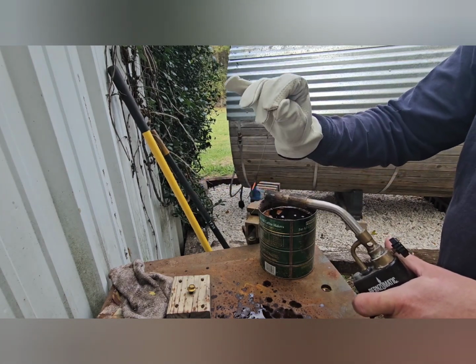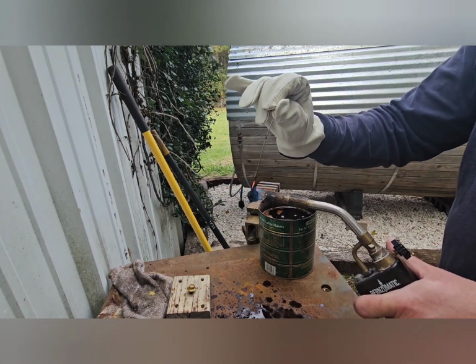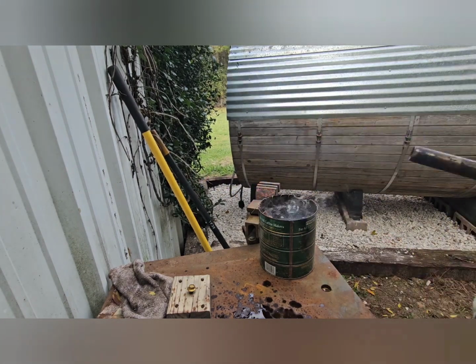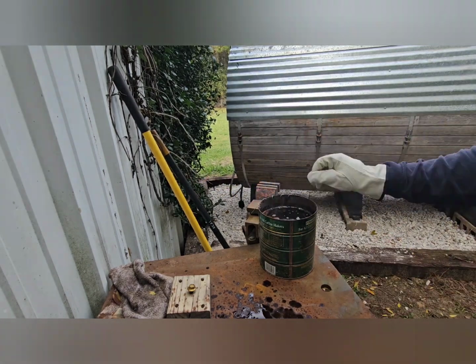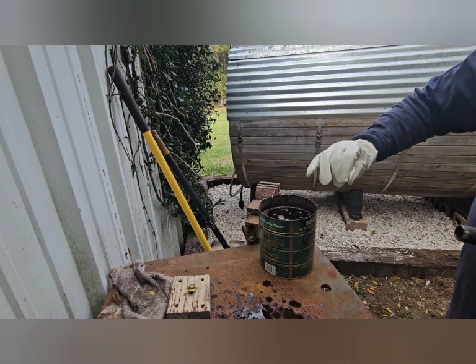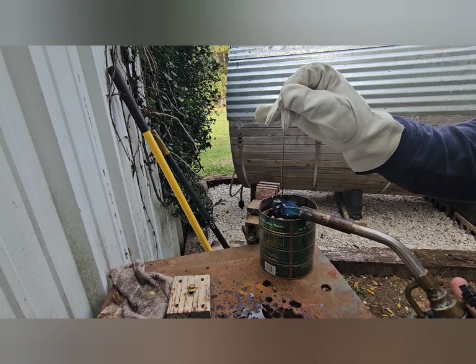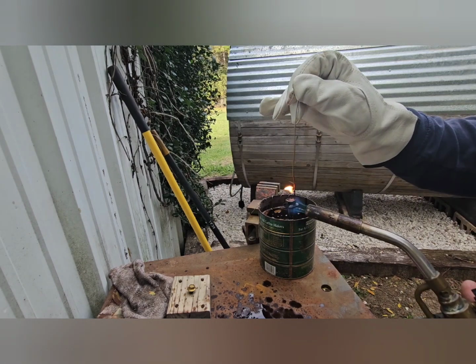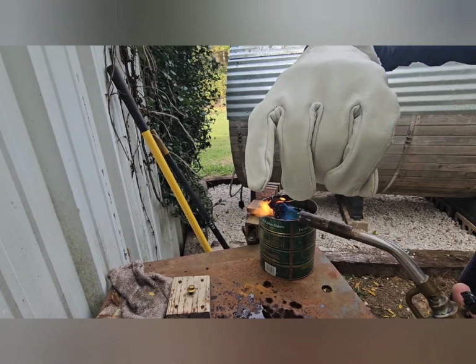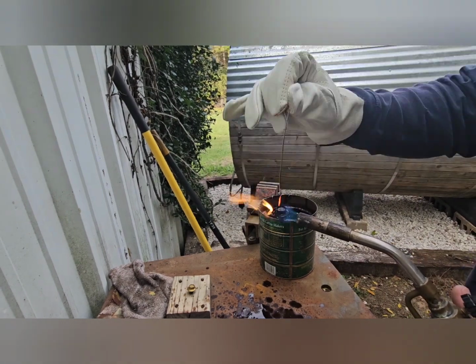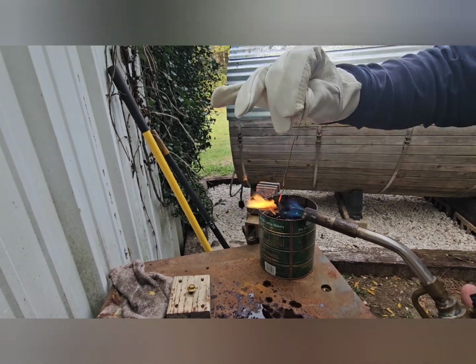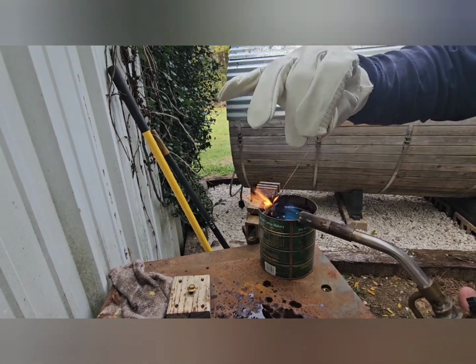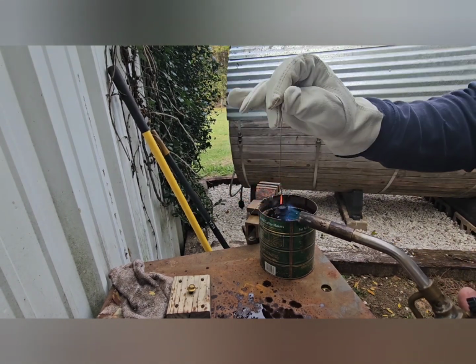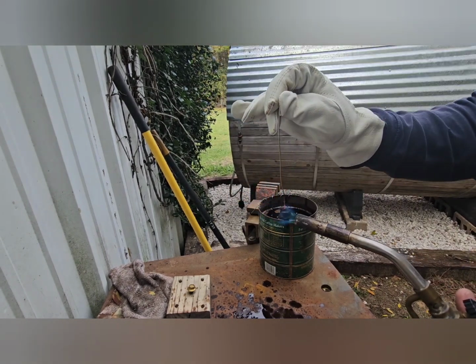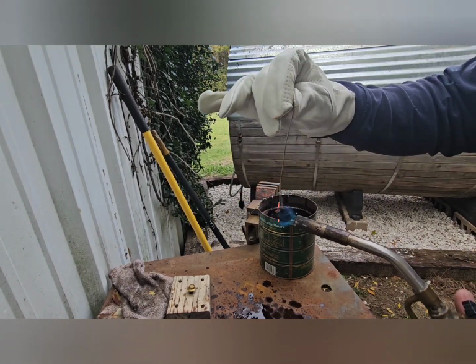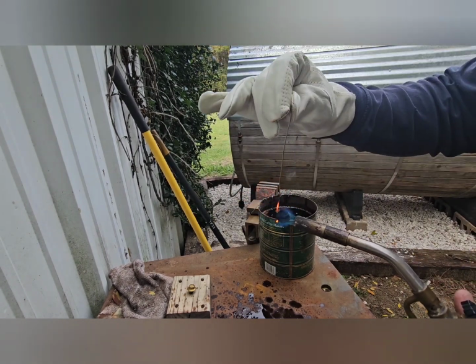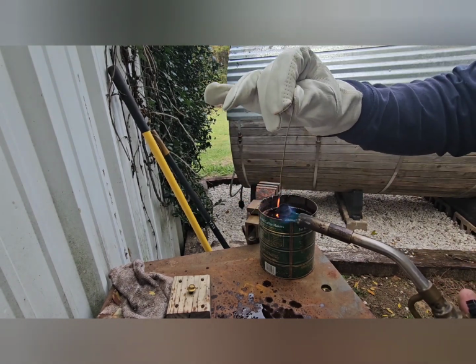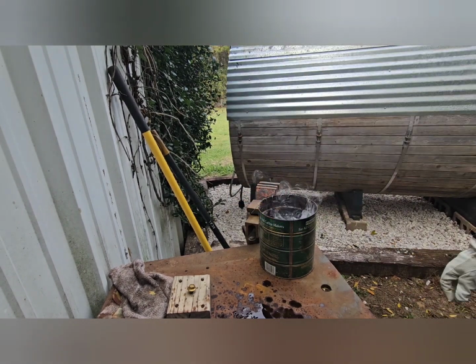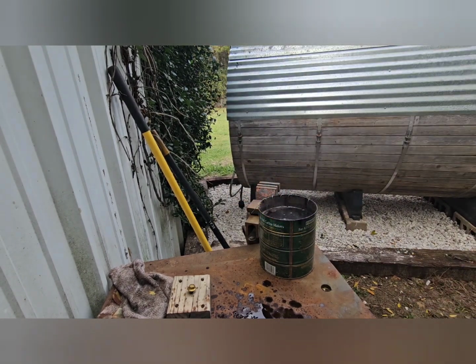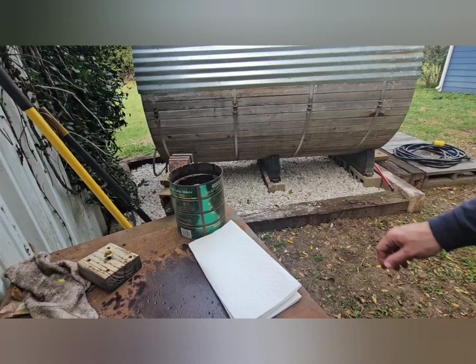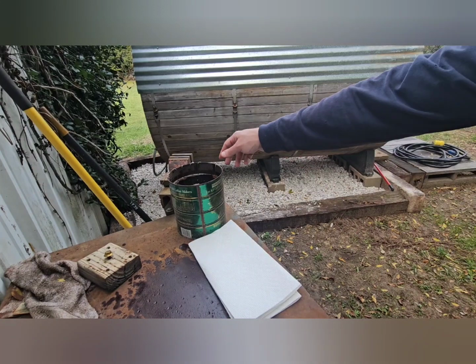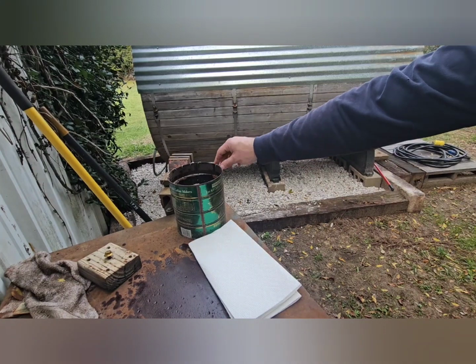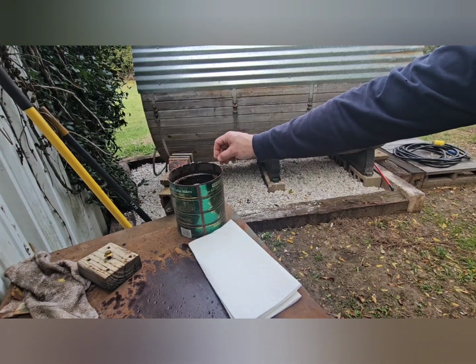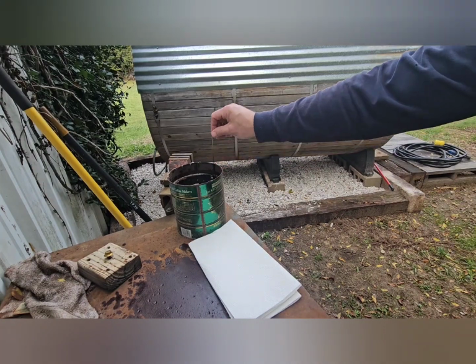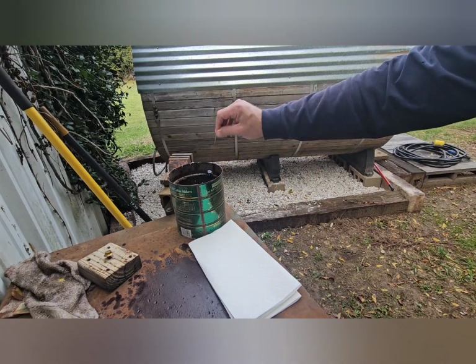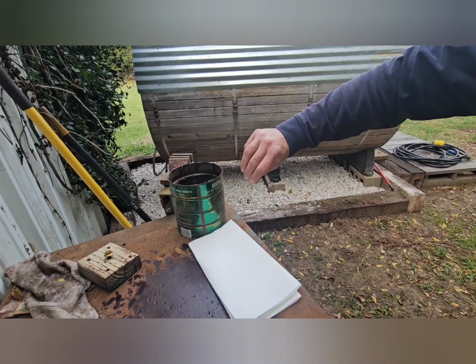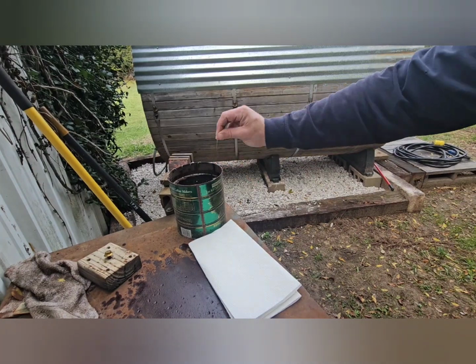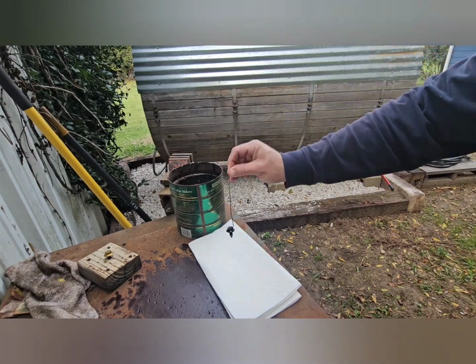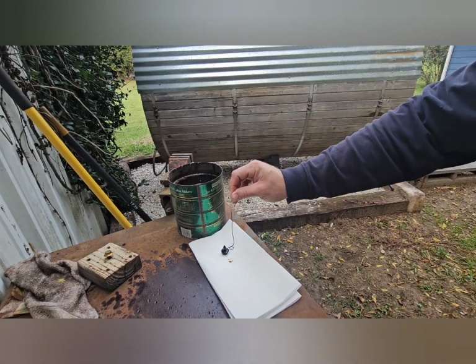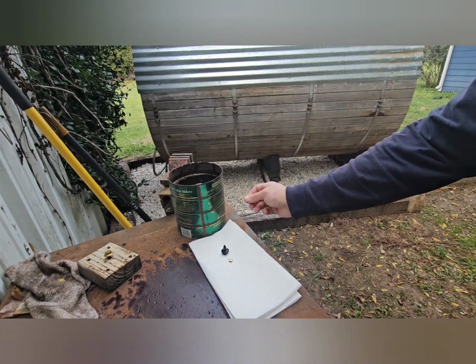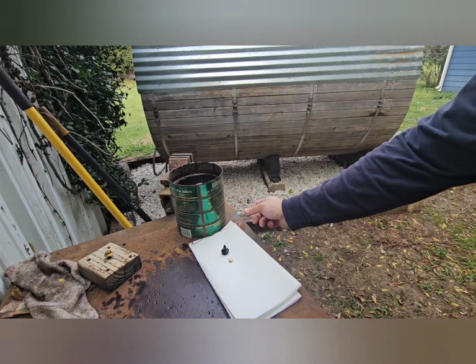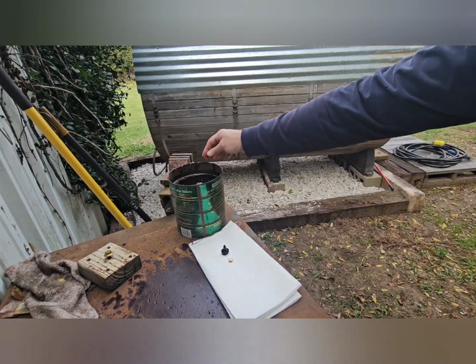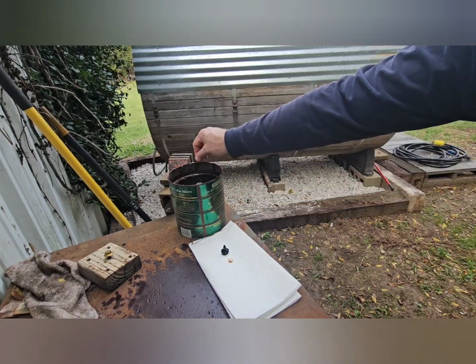It's probably not a good idea to get the bolt so hot that it turns cherry red, but that's kind of hard to do anyway with a propane torch — it just doesn't get hot enough.